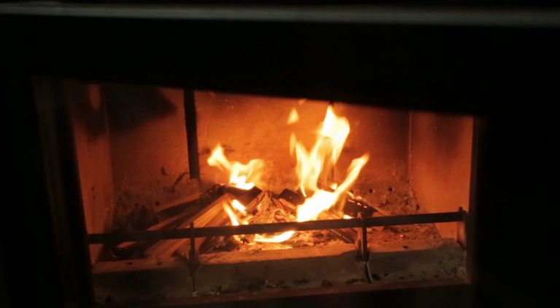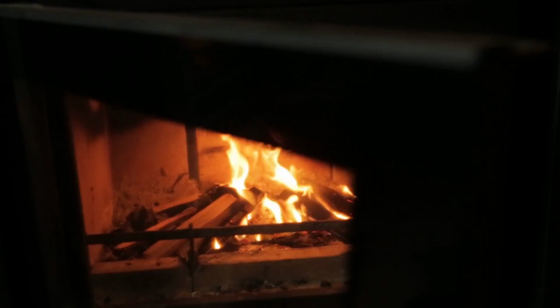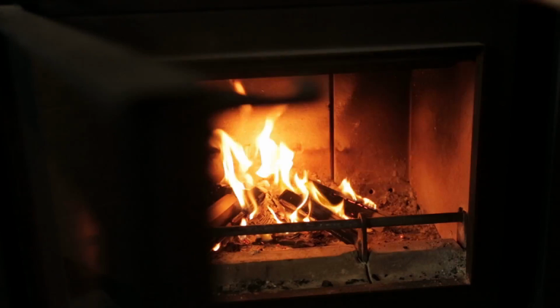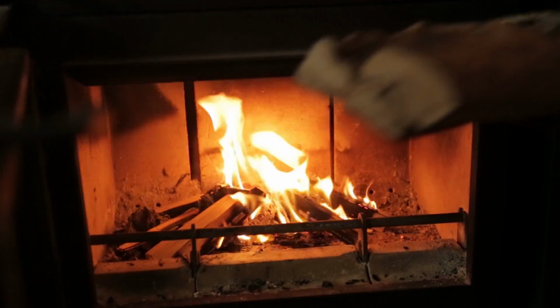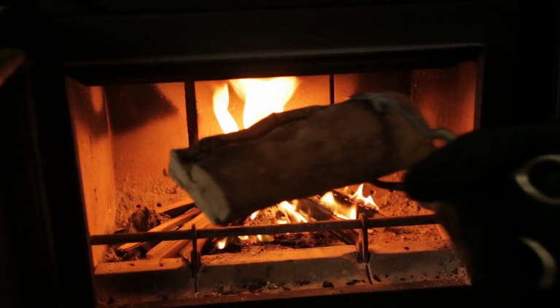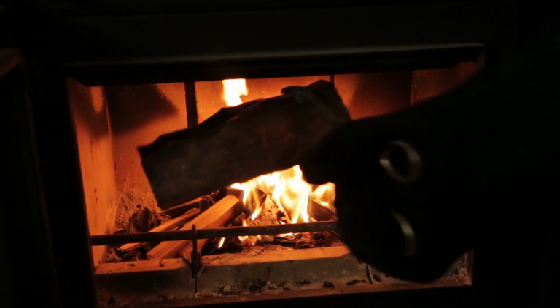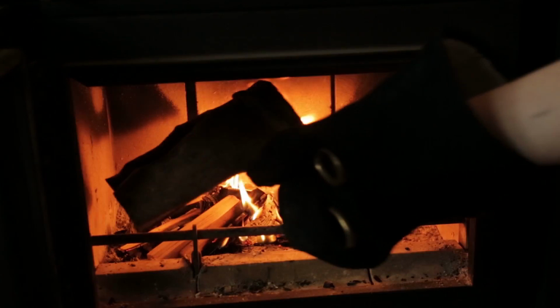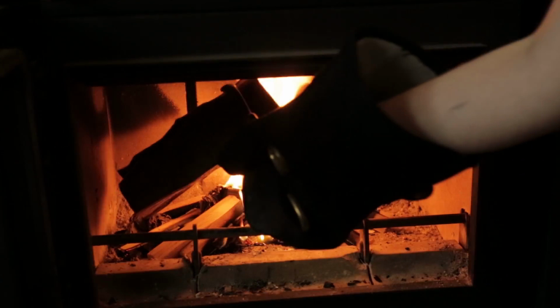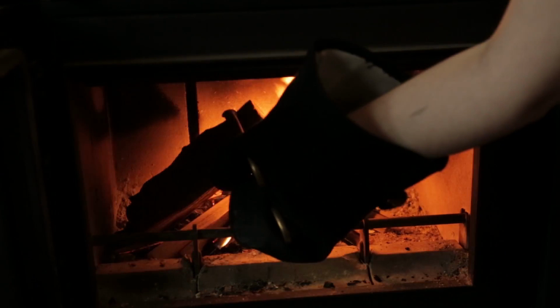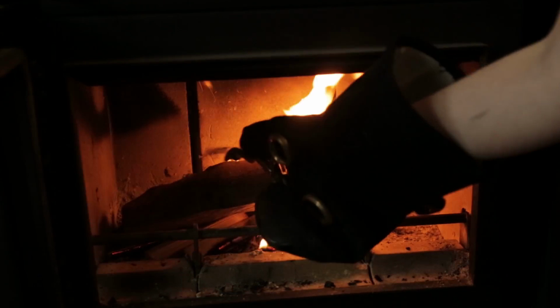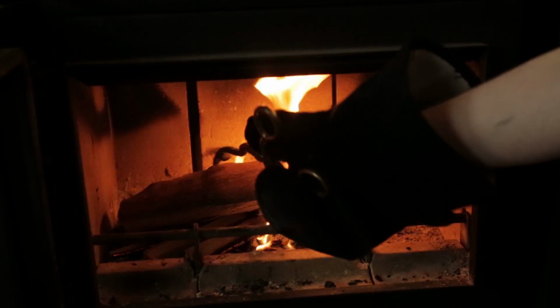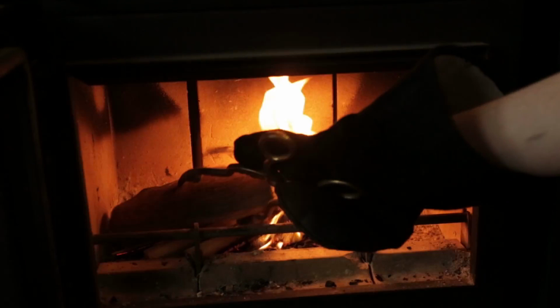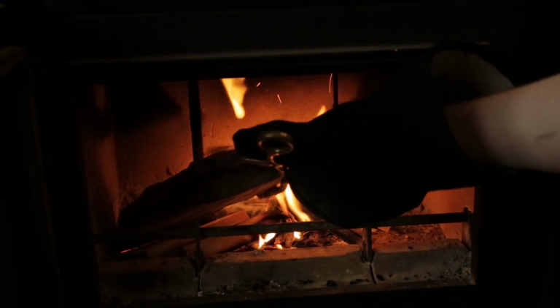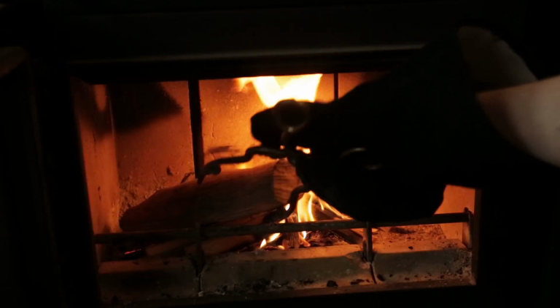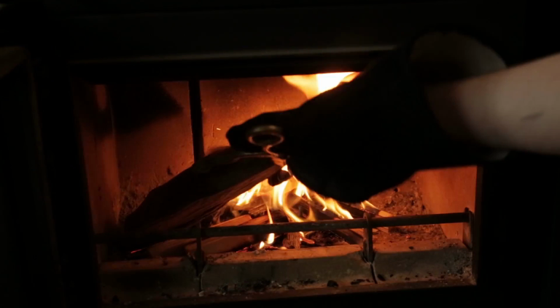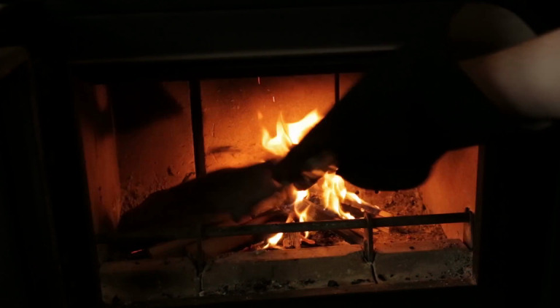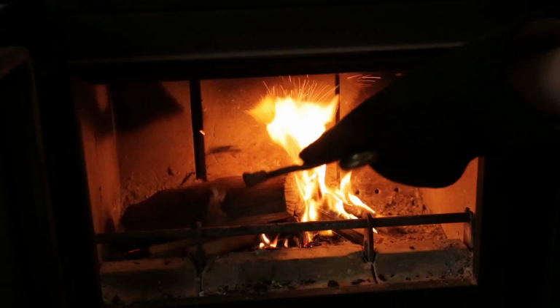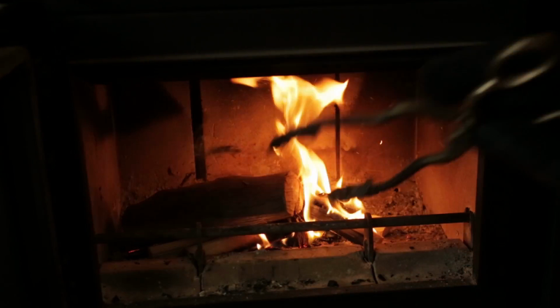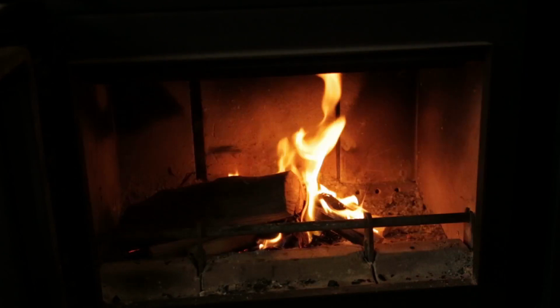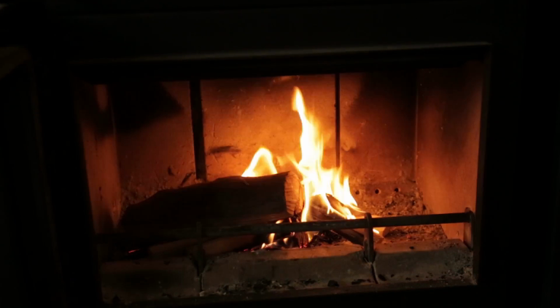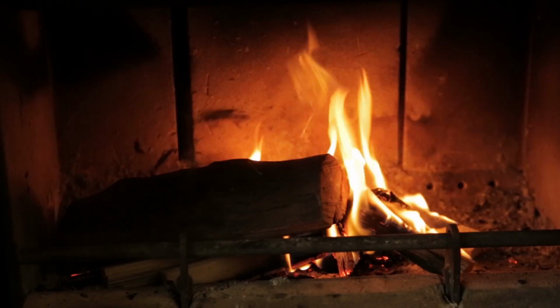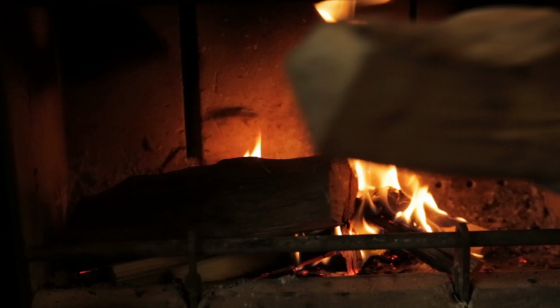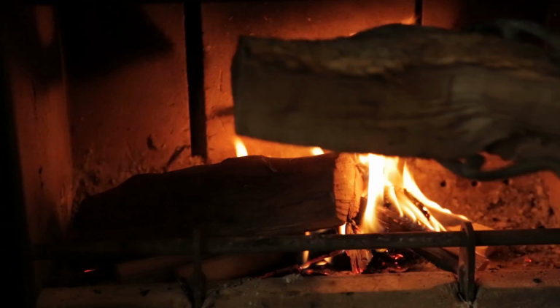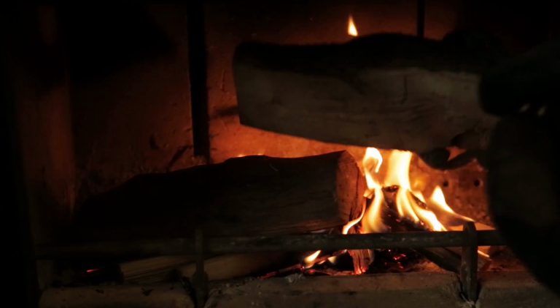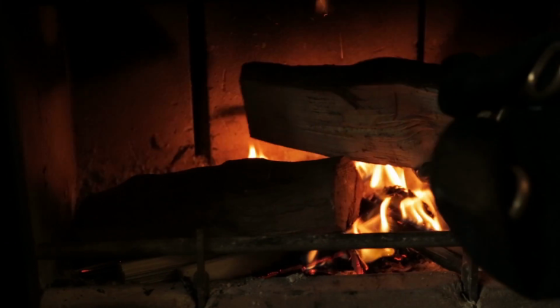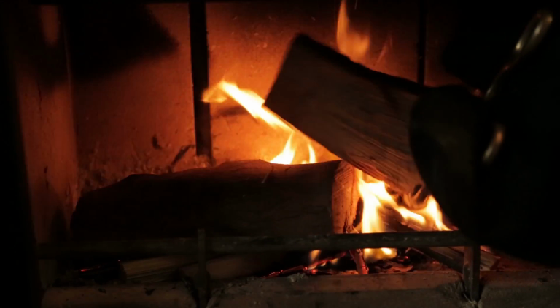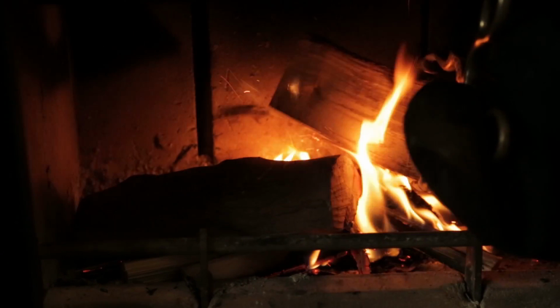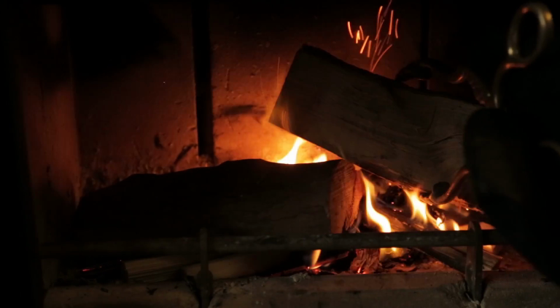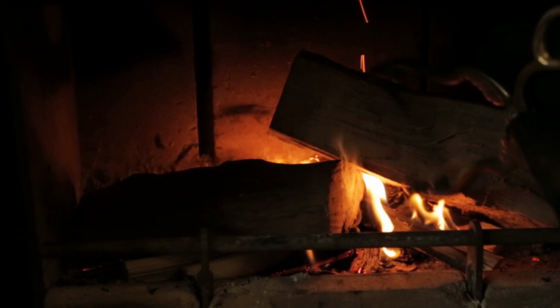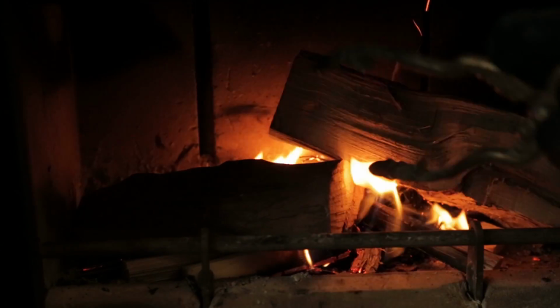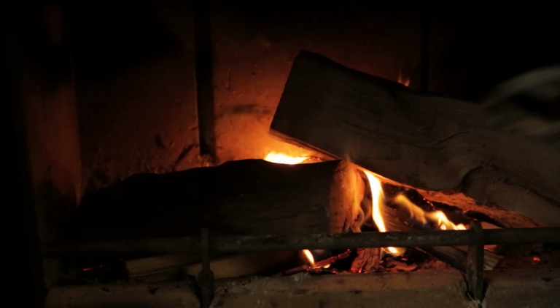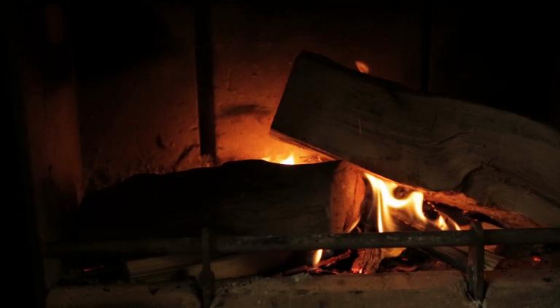Once the fire is going, add some larger pieces of wood, using gloves and tongs to do so. Be careful not to add too many logs as they could smother the fire.